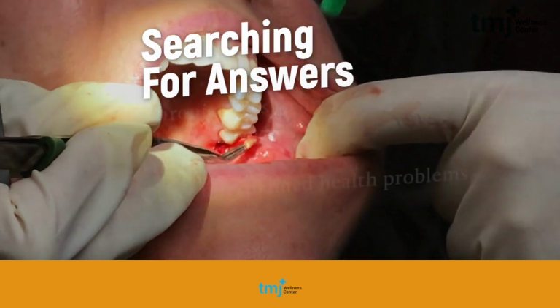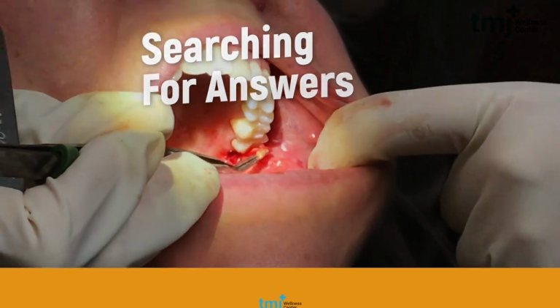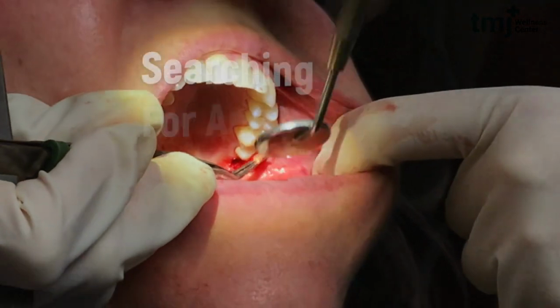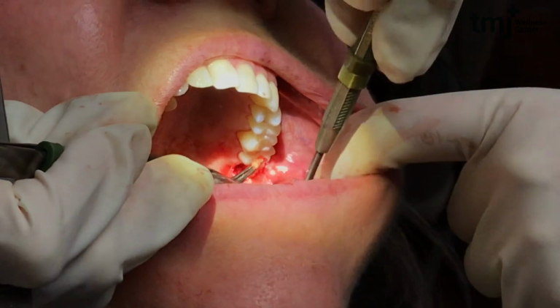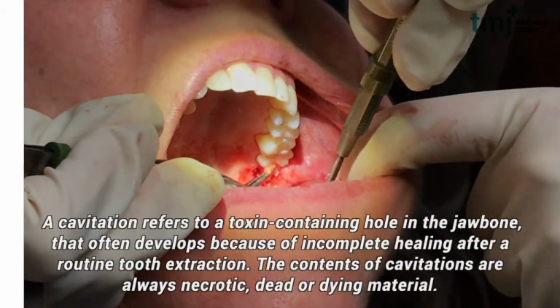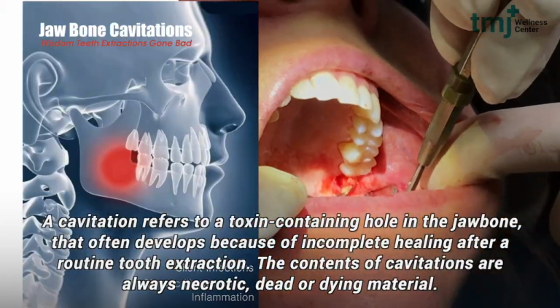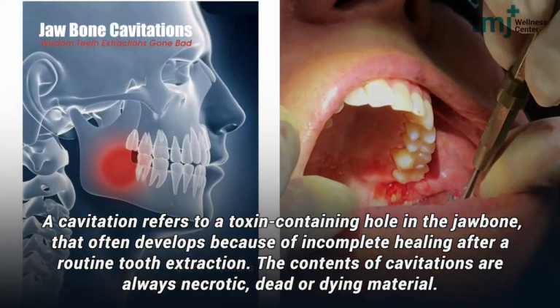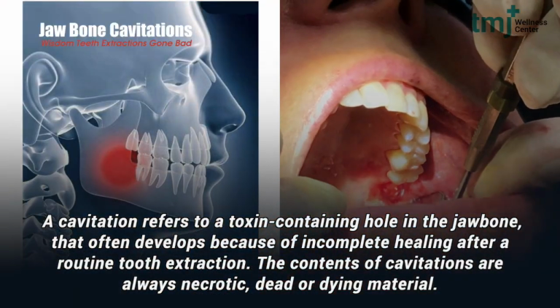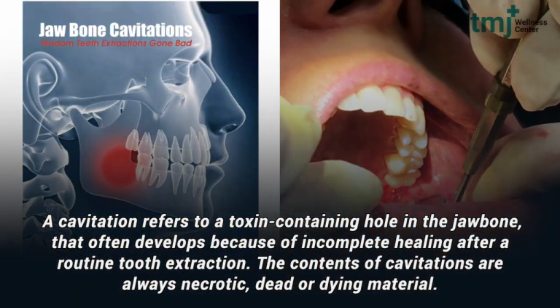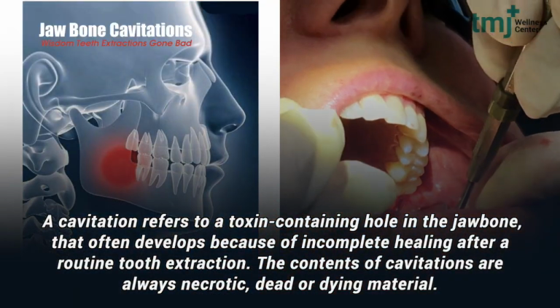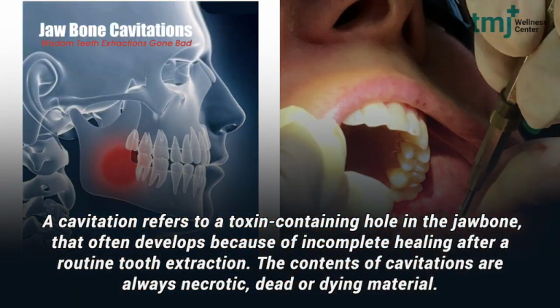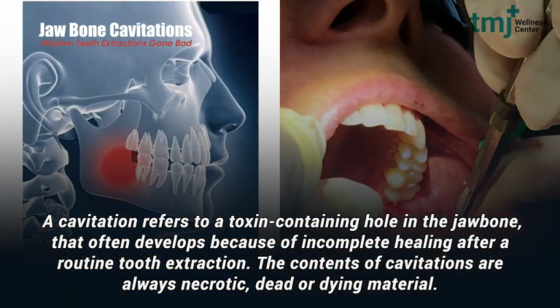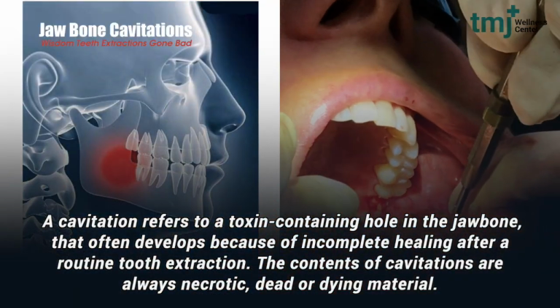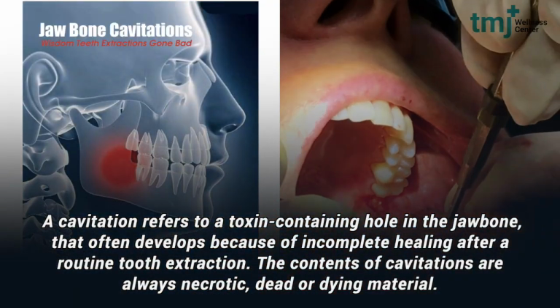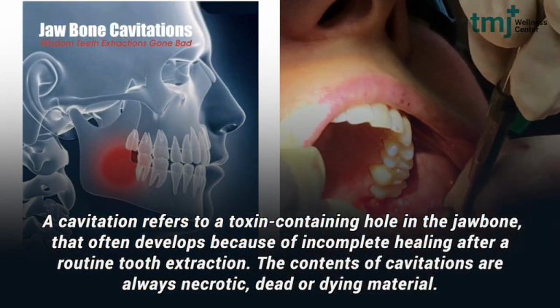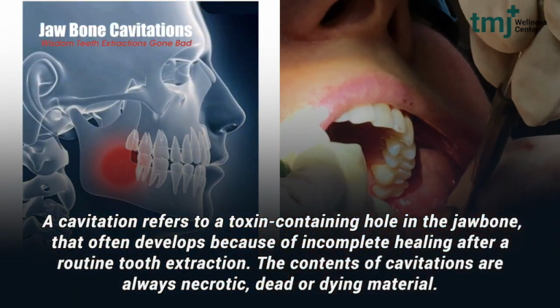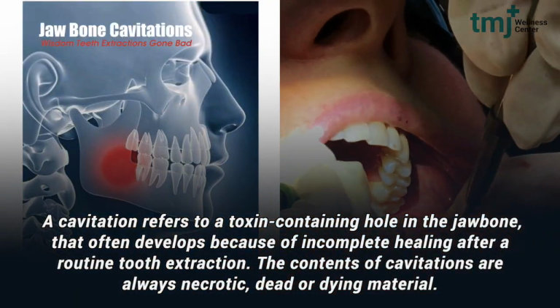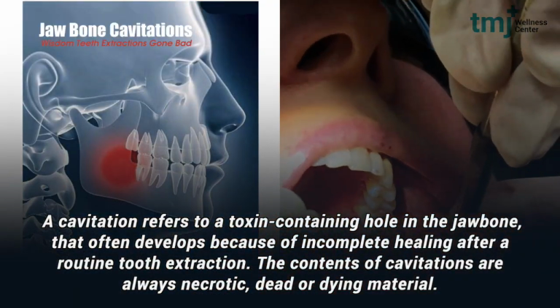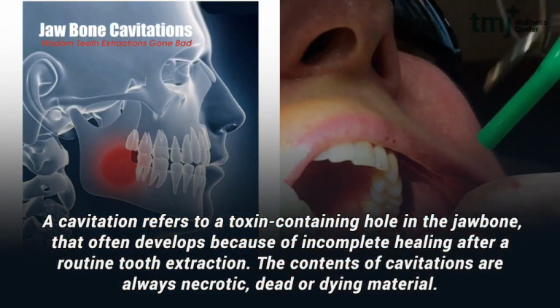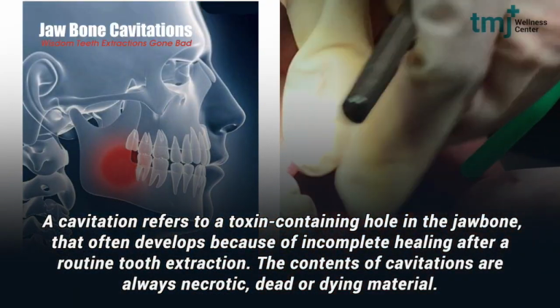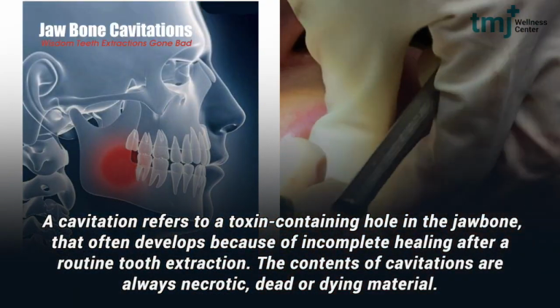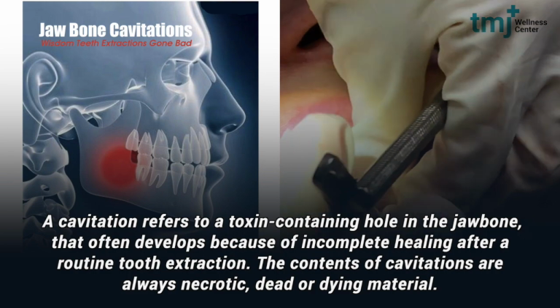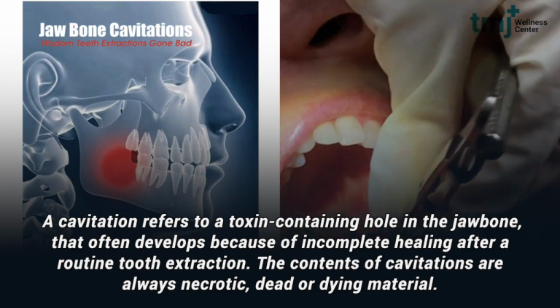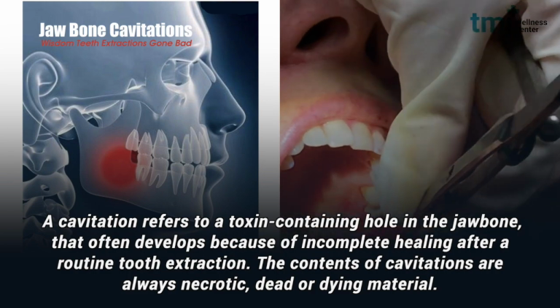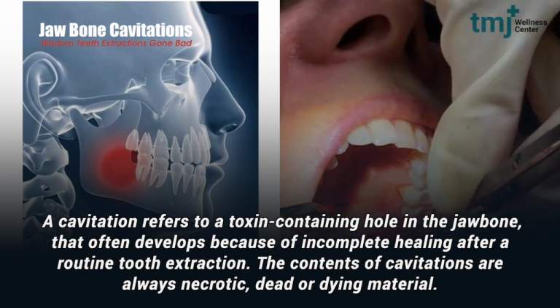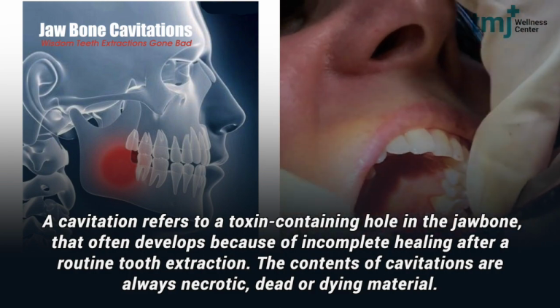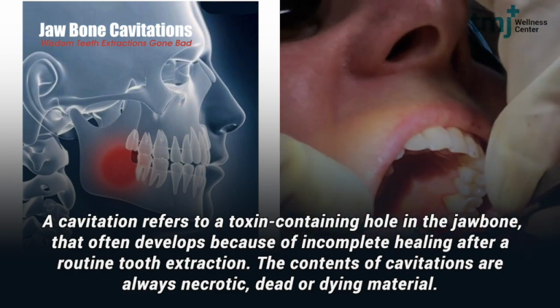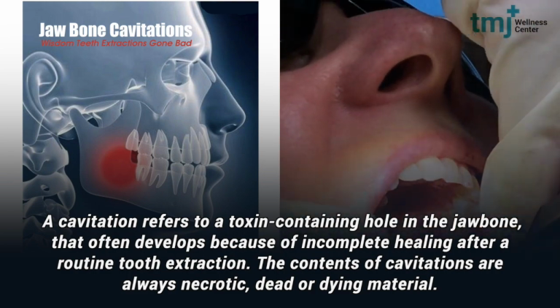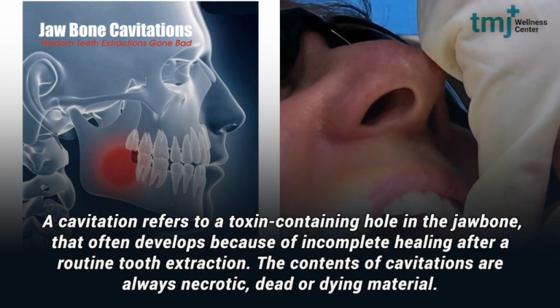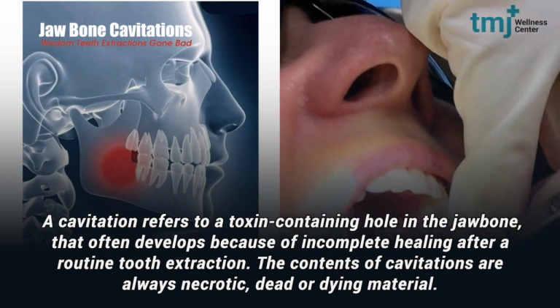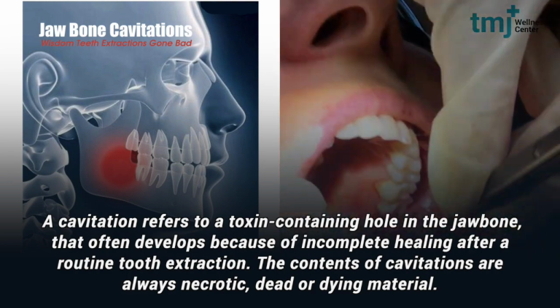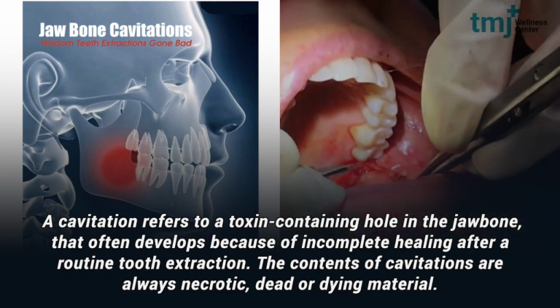A bone cavitation is basically inflammation. It's trapped in the bone. It's left over — basically bad tissue or dead bone.